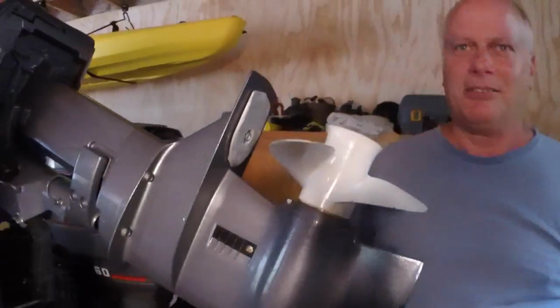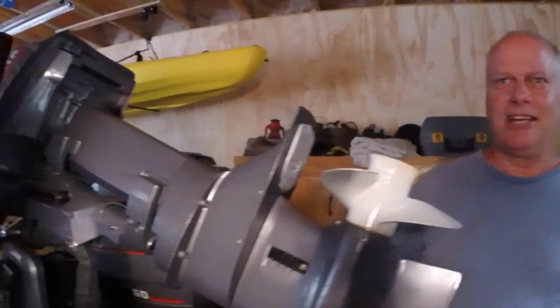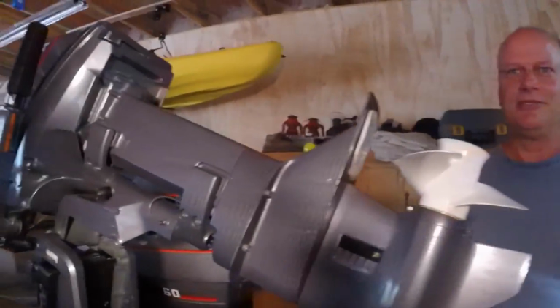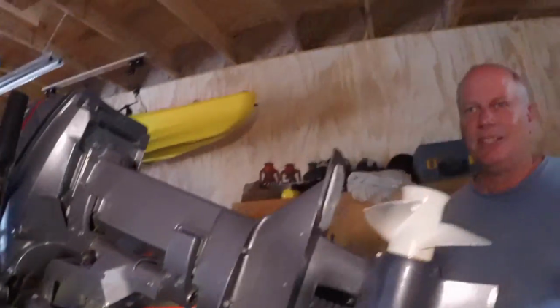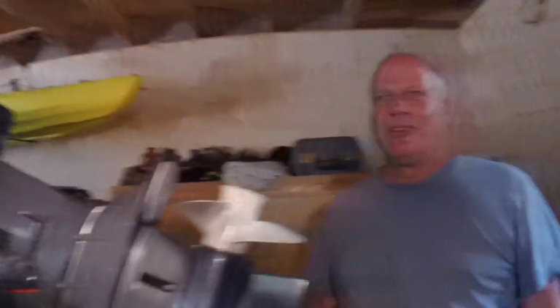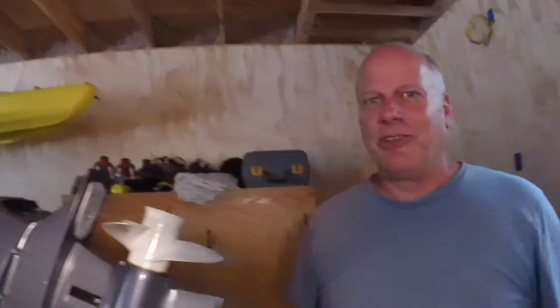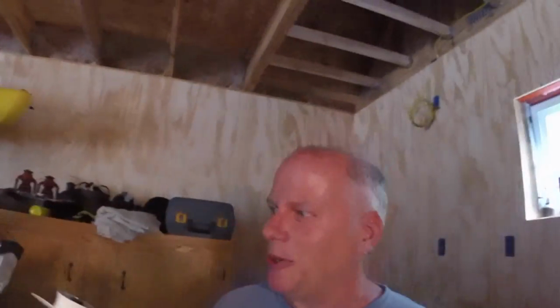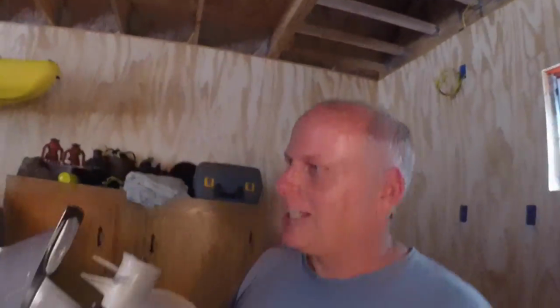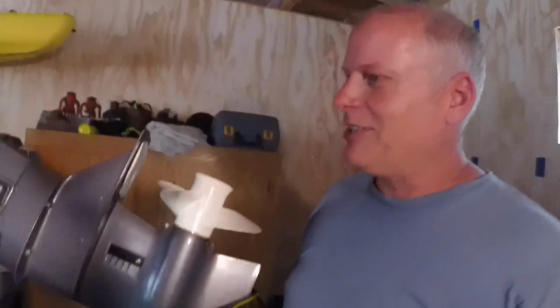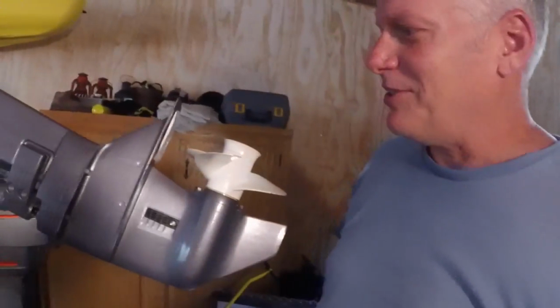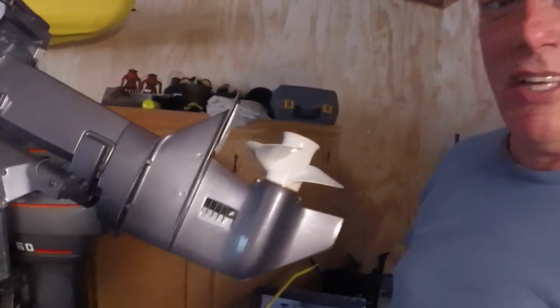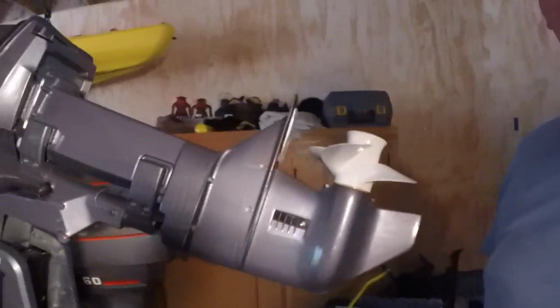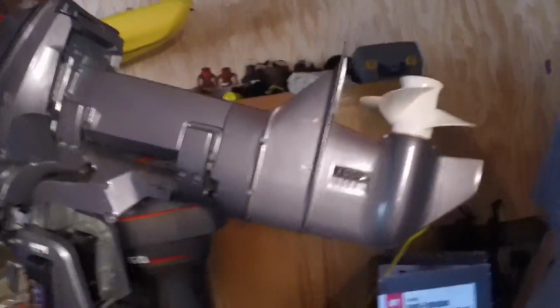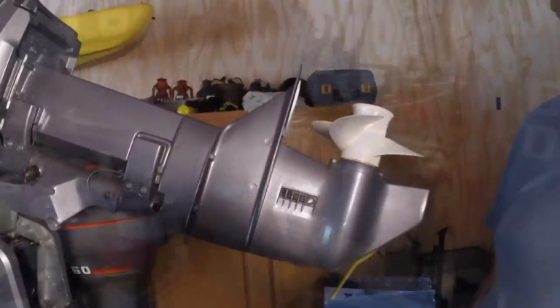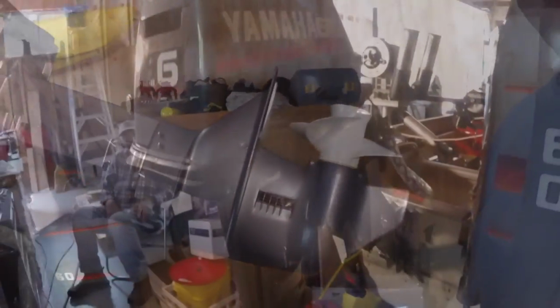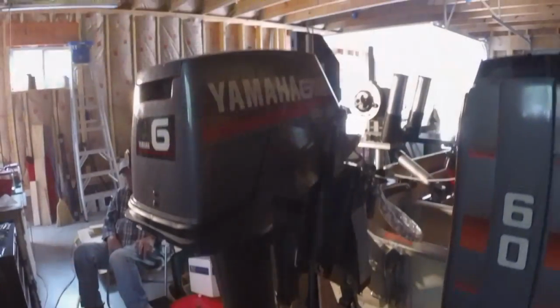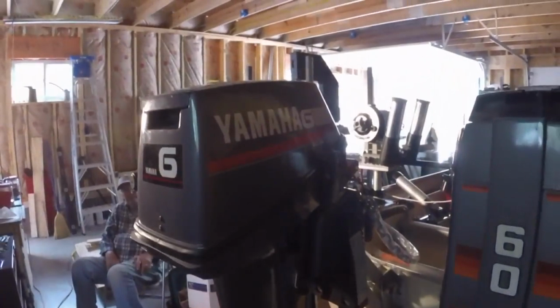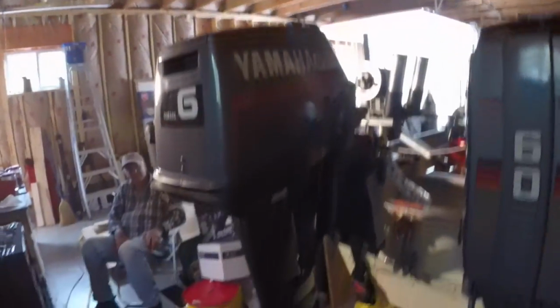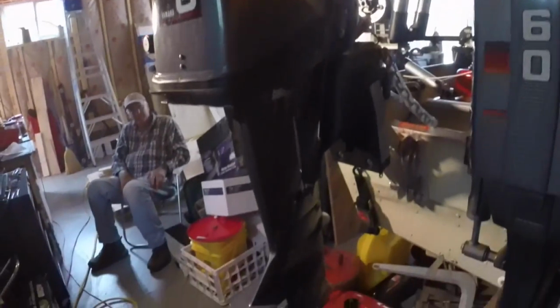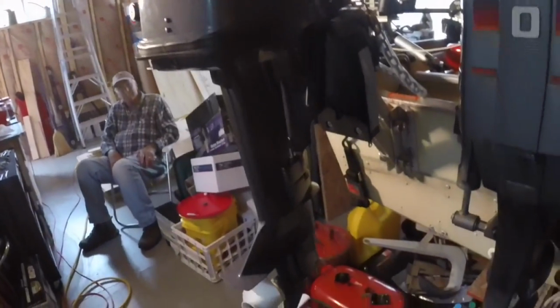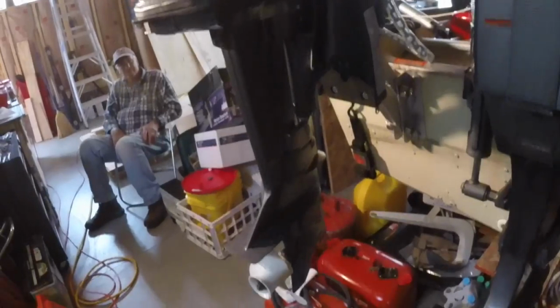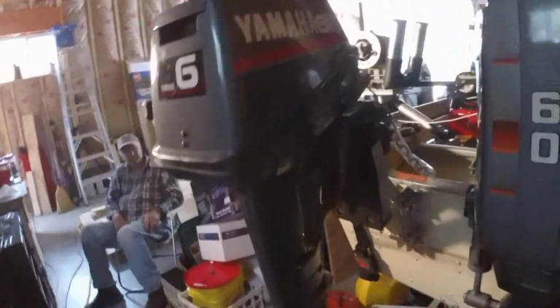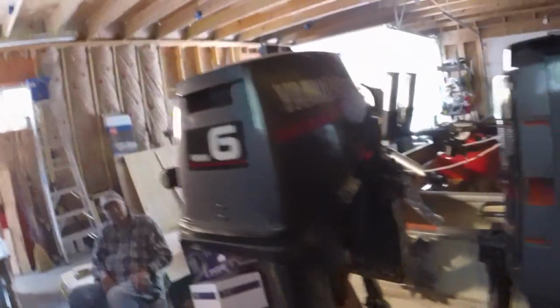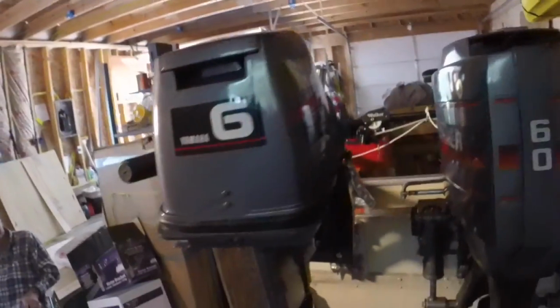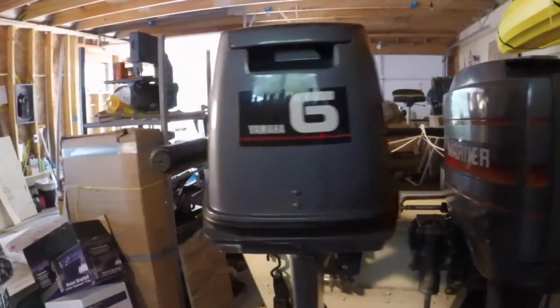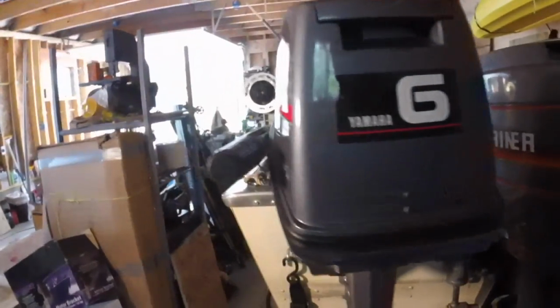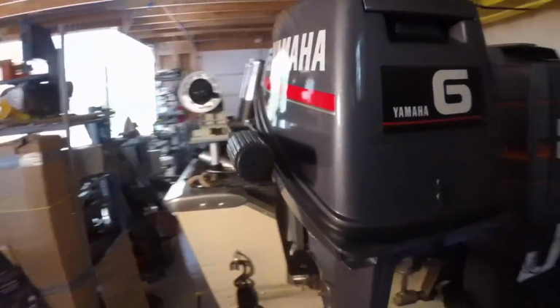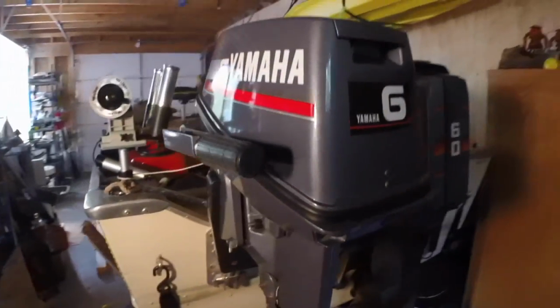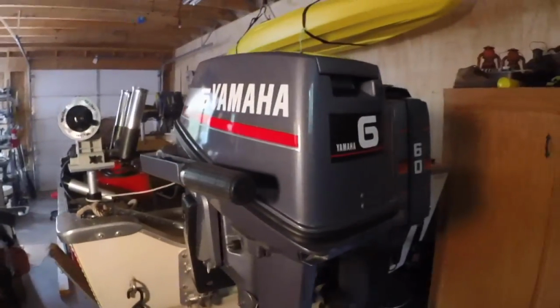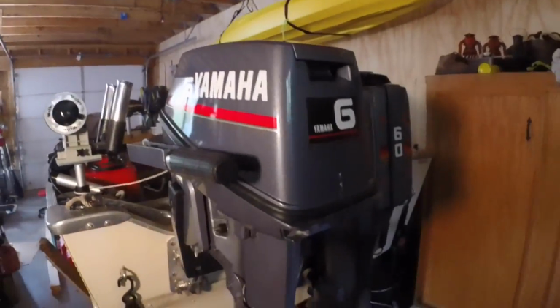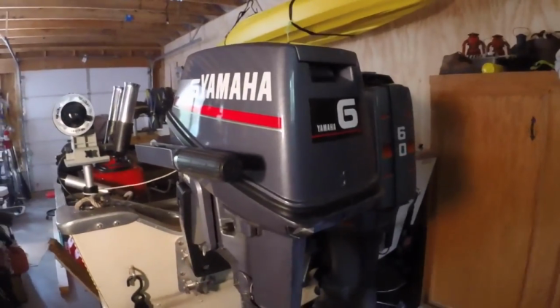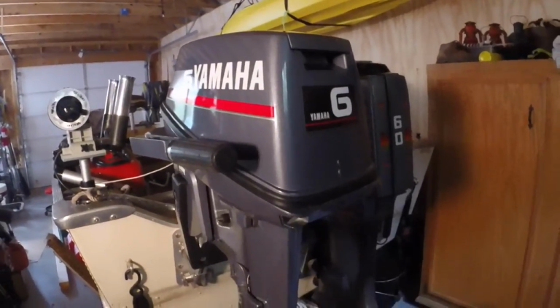Then we can take it out and throw it on the rowboat and take it out for a test run. The impeller's in, it's all ready to go. We're going to take it off this boat and throw it on the rowboat and just take it out to Little Lake for a little run.